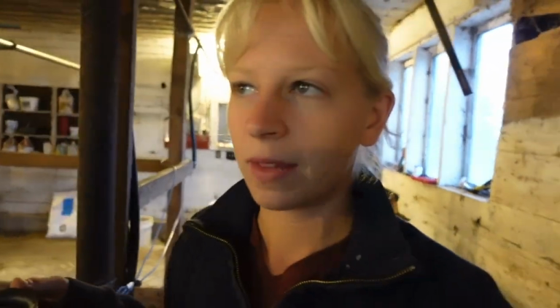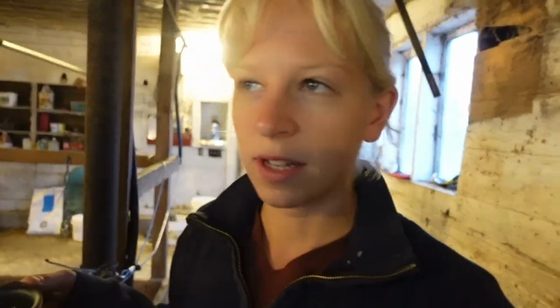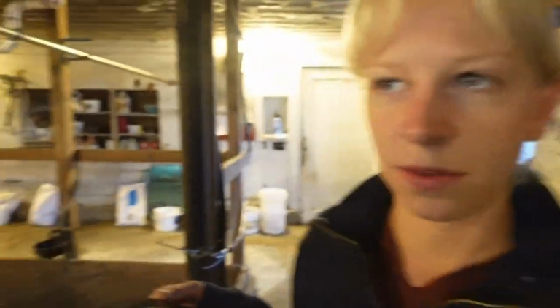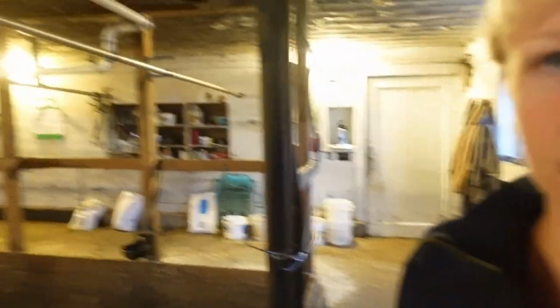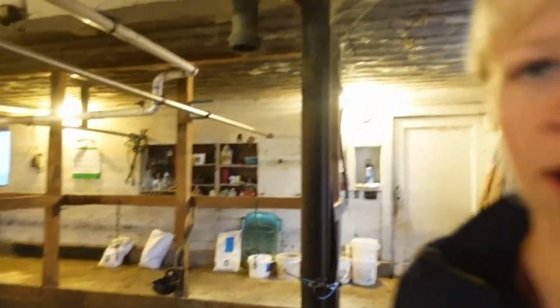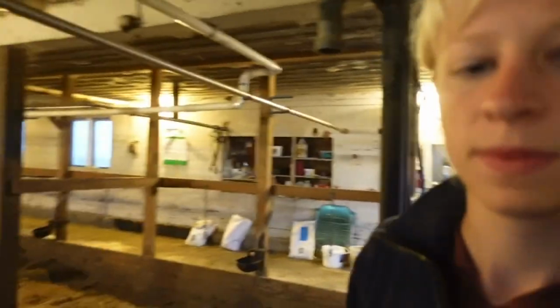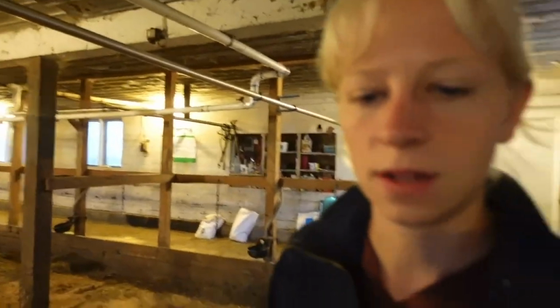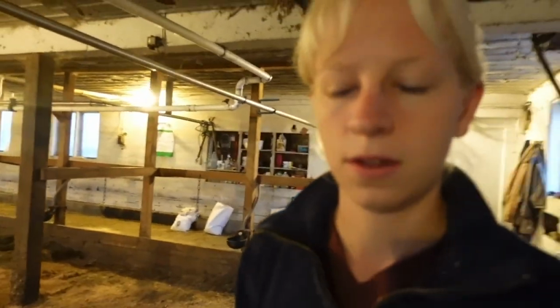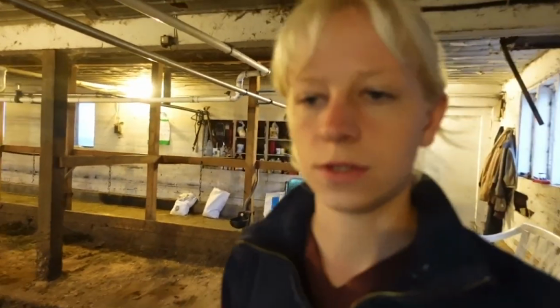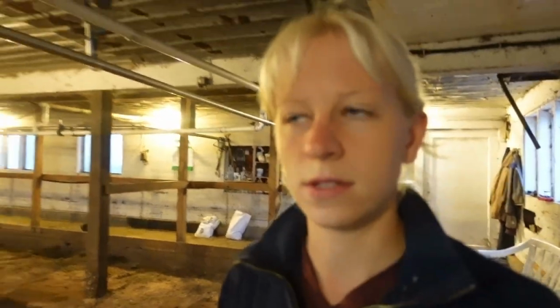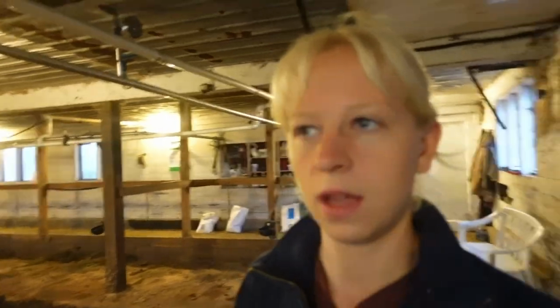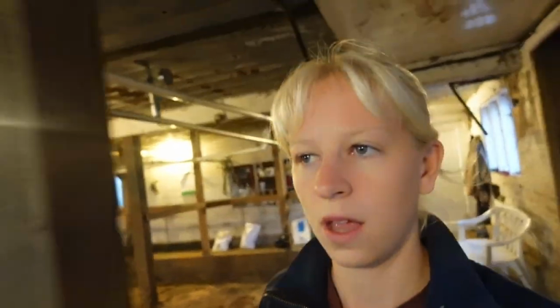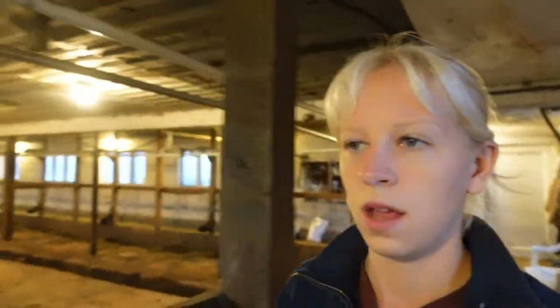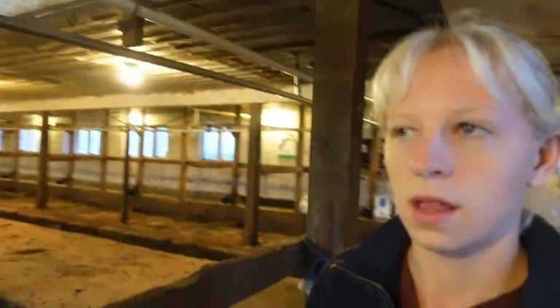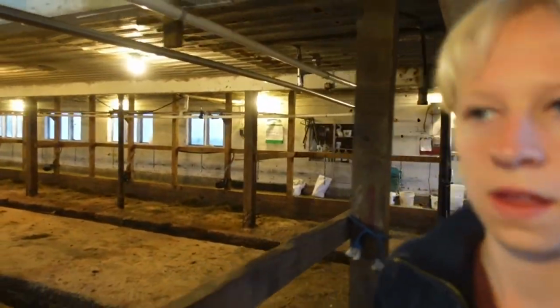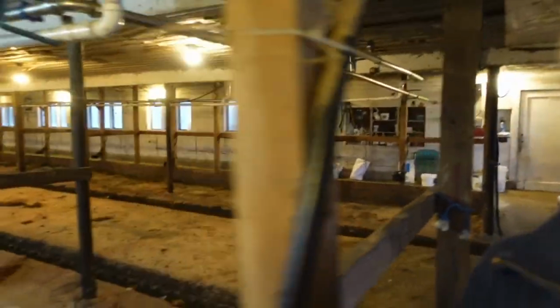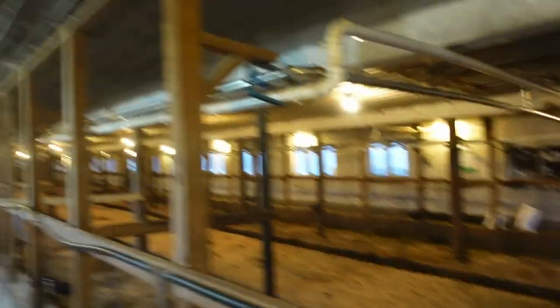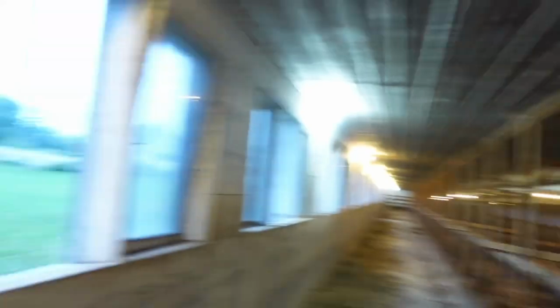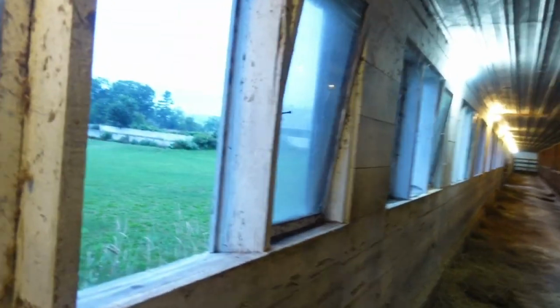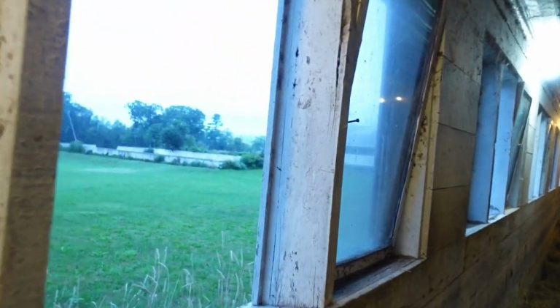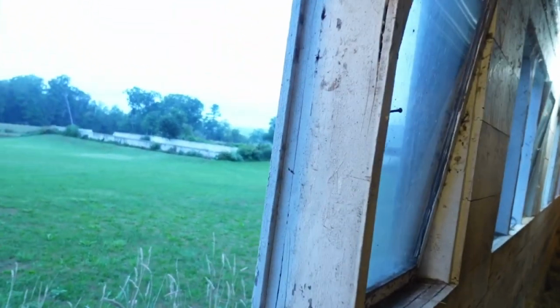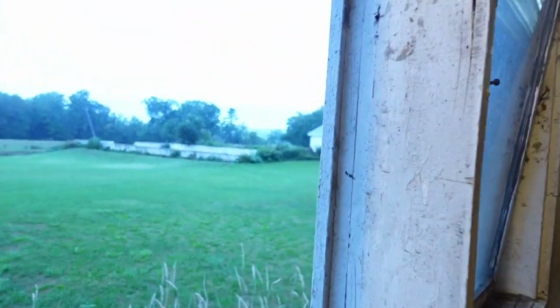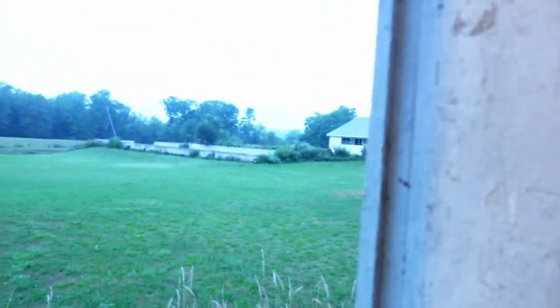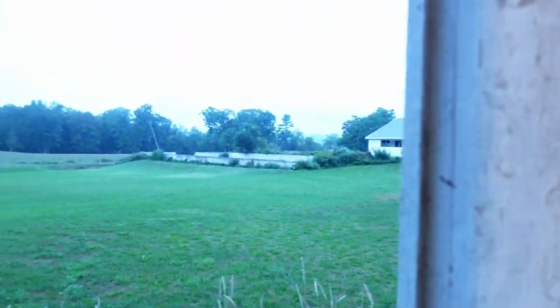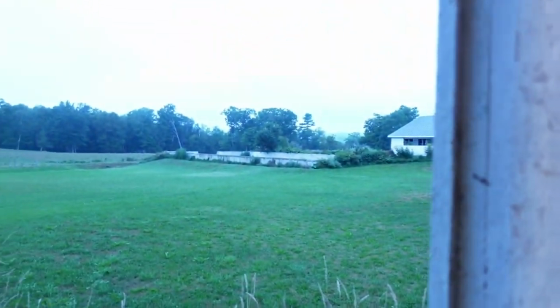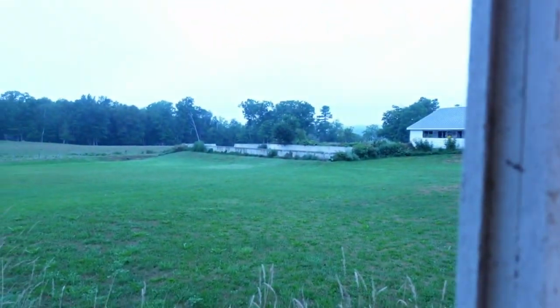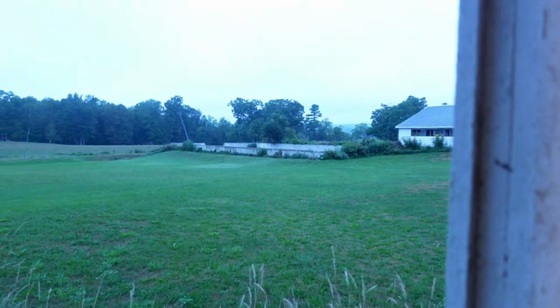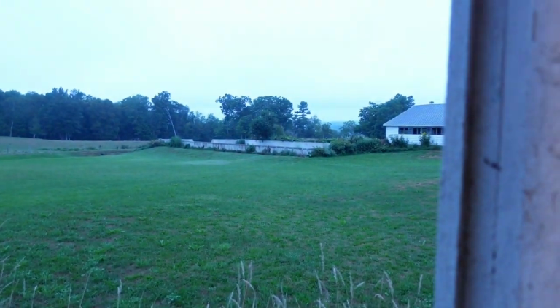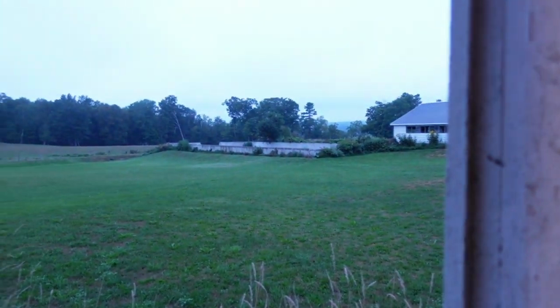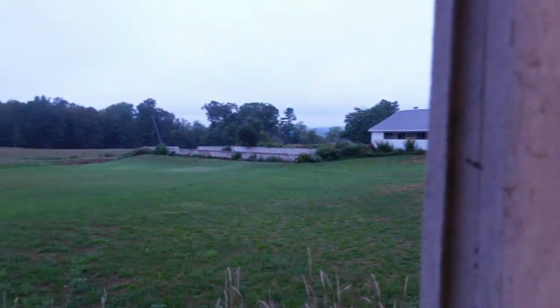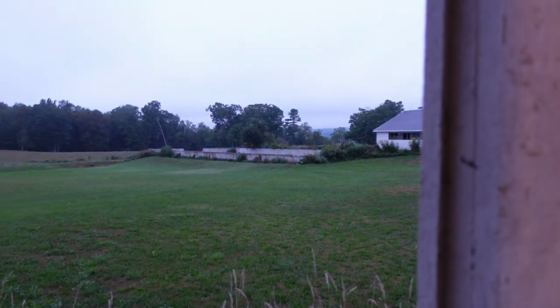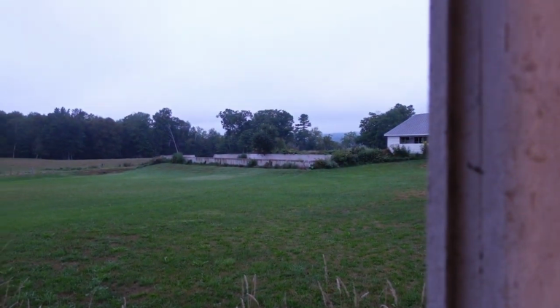It looks like it's going to rain today. I'll take you guys over so you can see. I would say it's going to rain — usually the storms come from that direction.